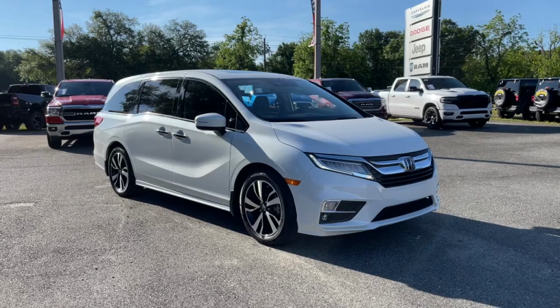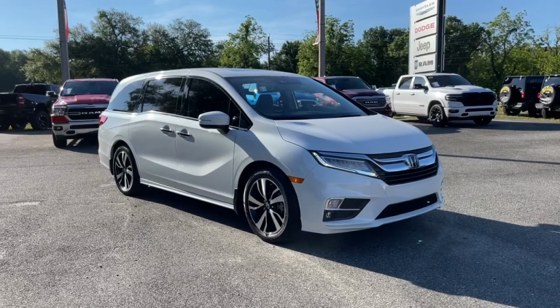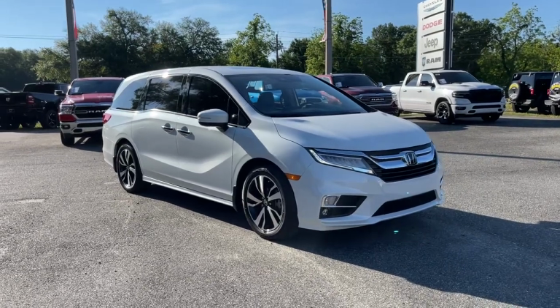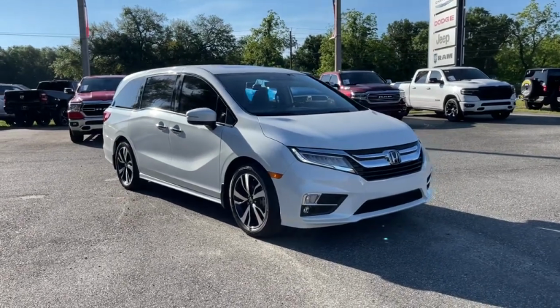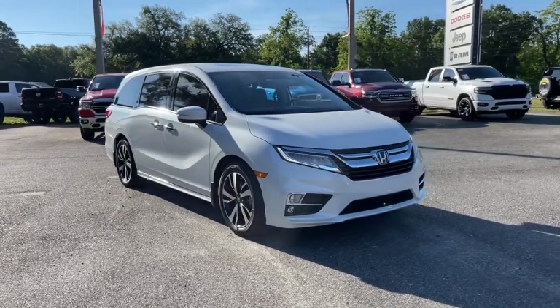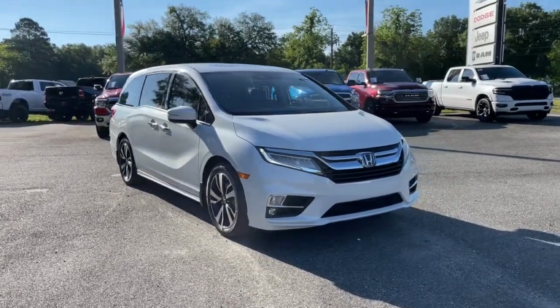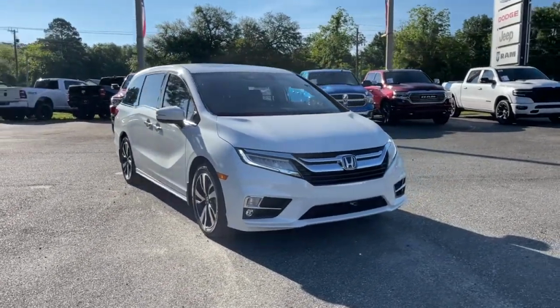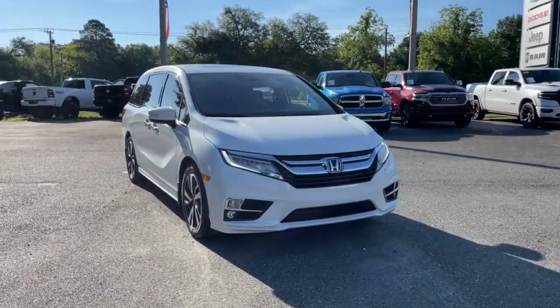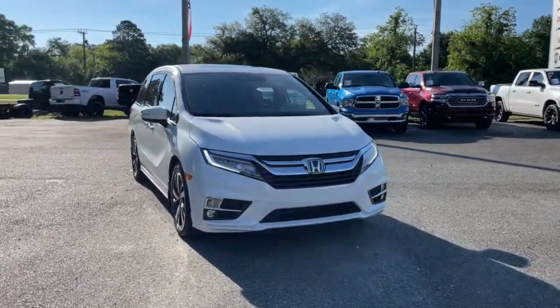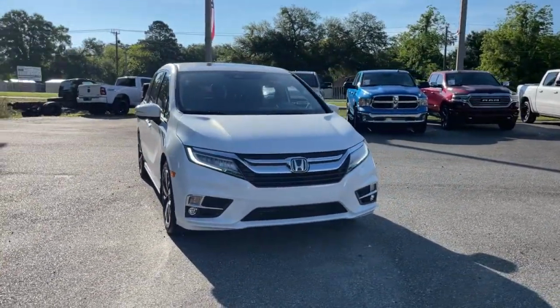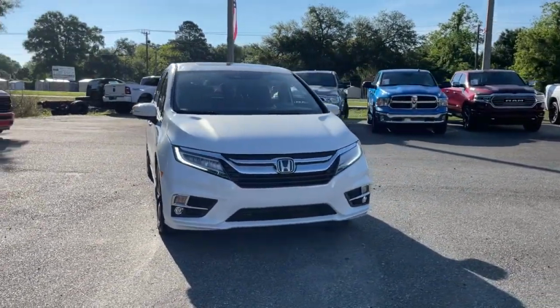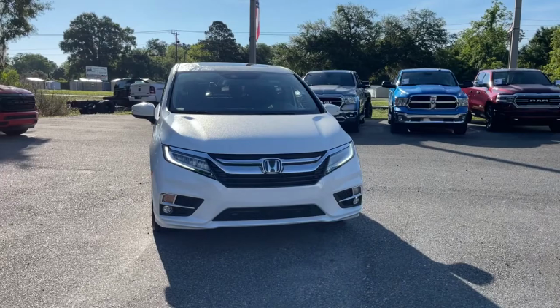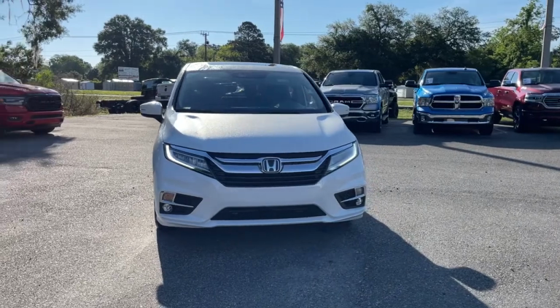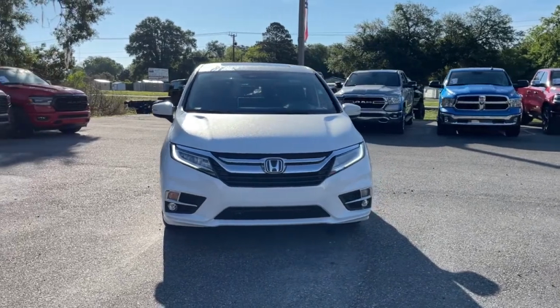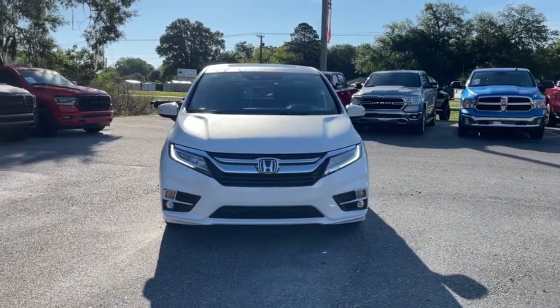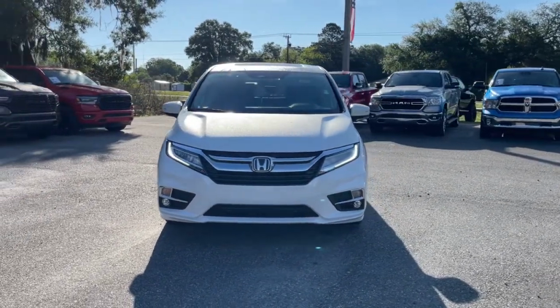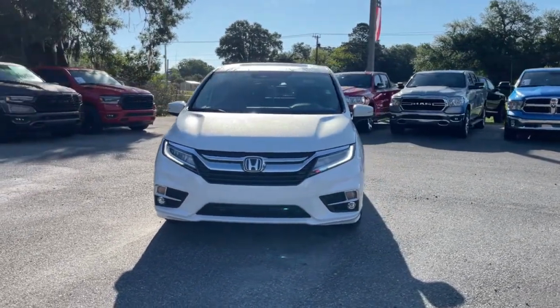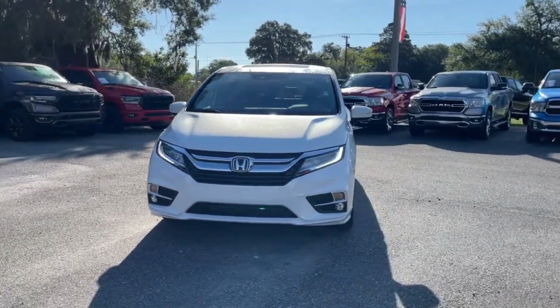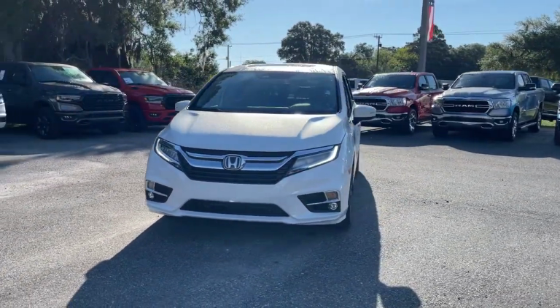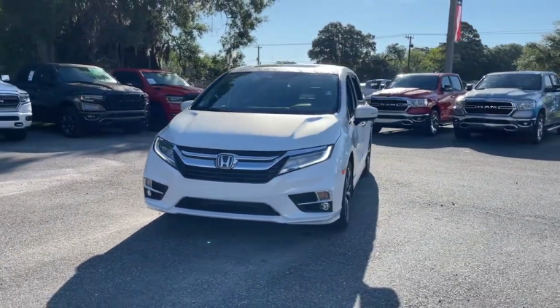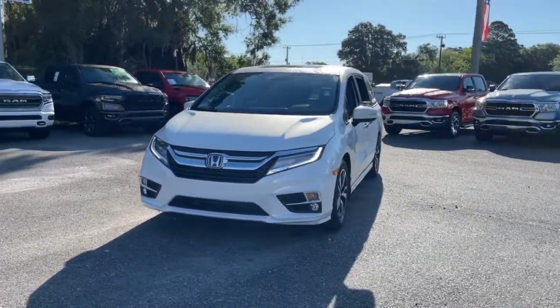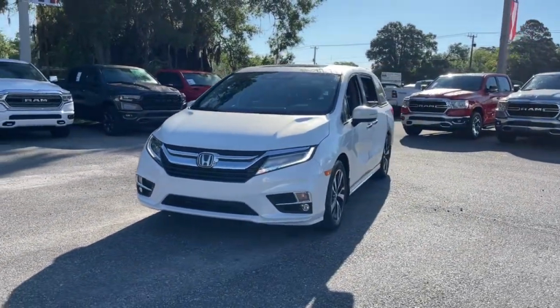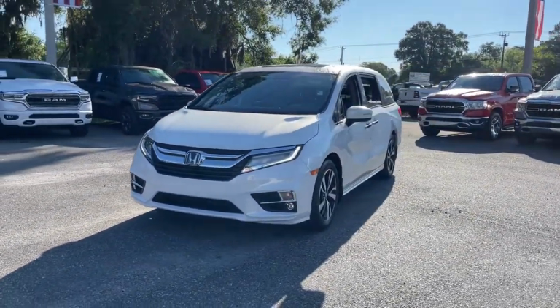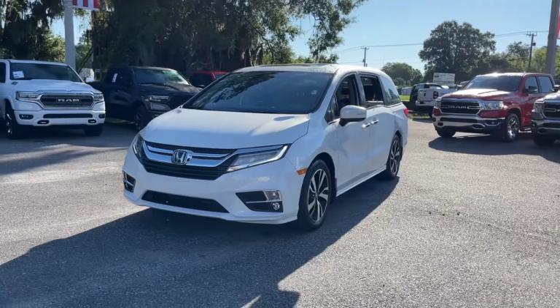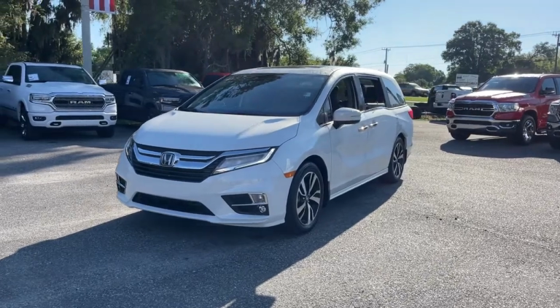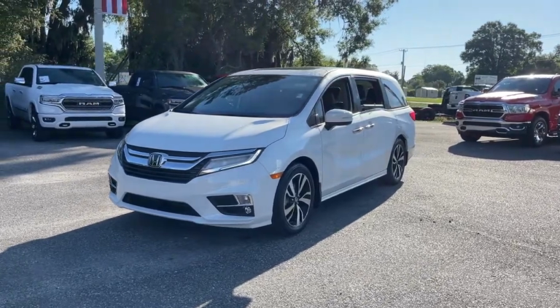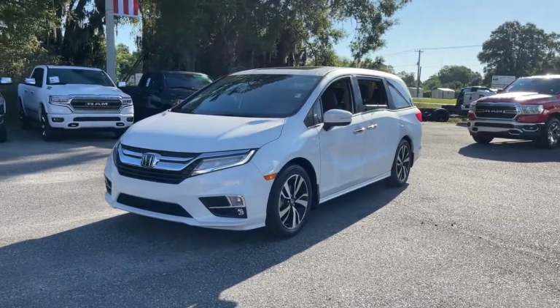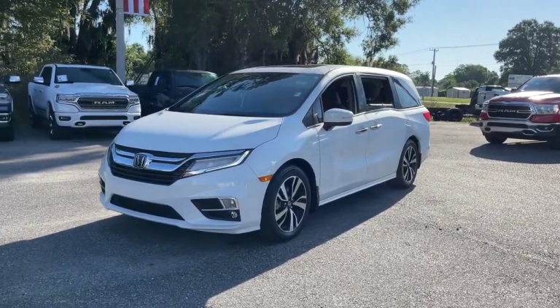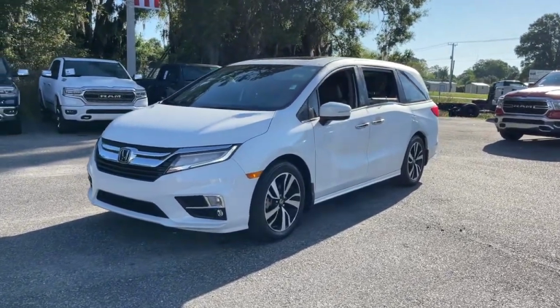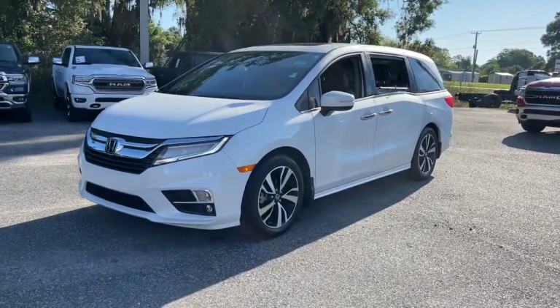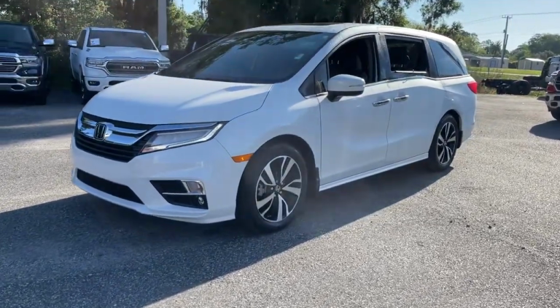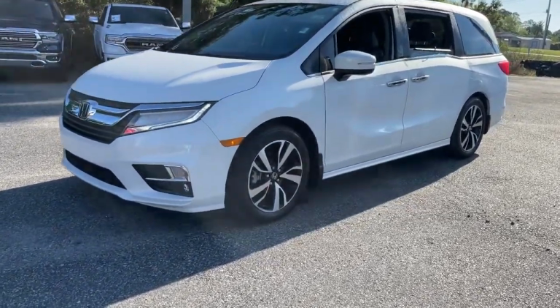You will love the features of this 2020 Honda Odyssey. This vehicle is an outstanding buy with fewer than 20,000 miles on the odometer. You'll feel safe and relaxed on every excursion in this comfortable and stylish Odyssey.